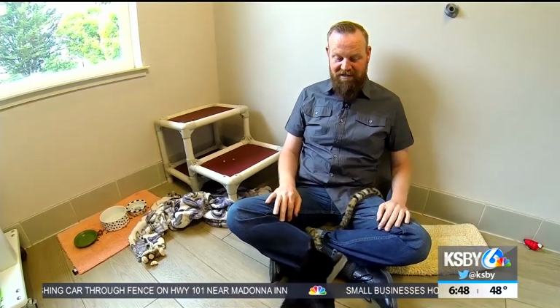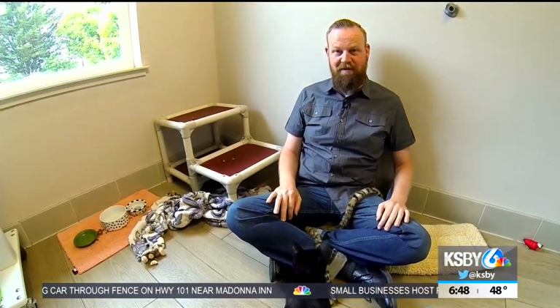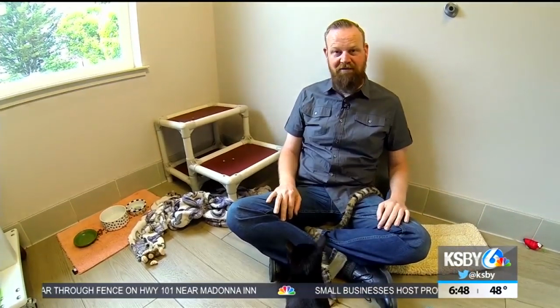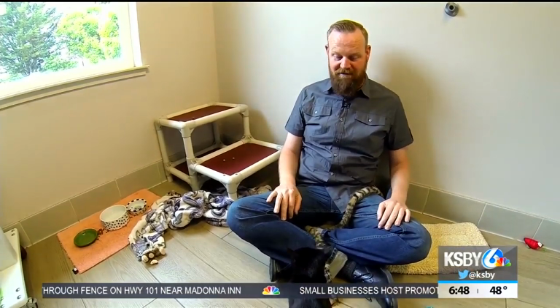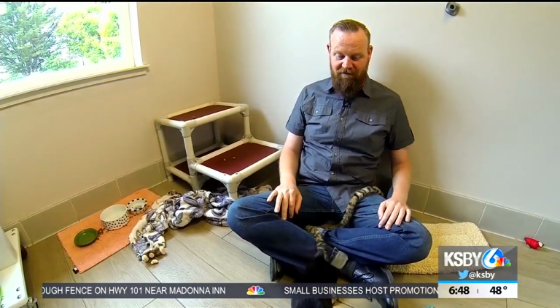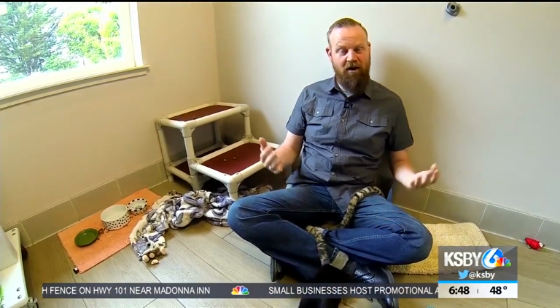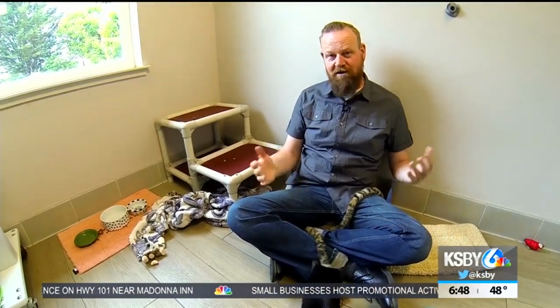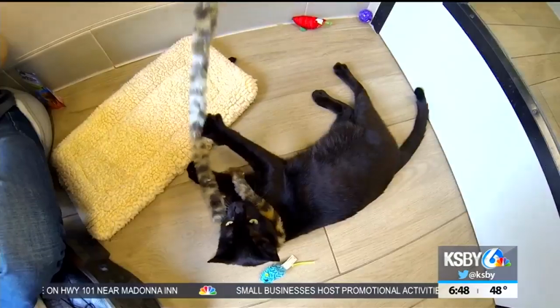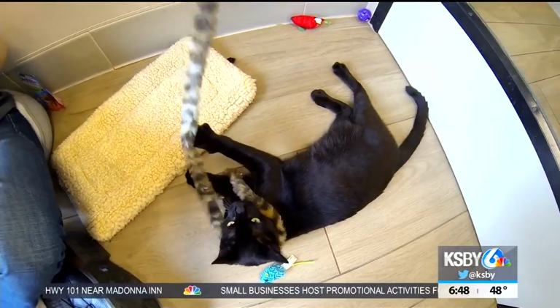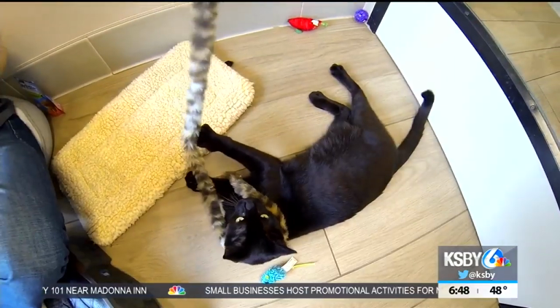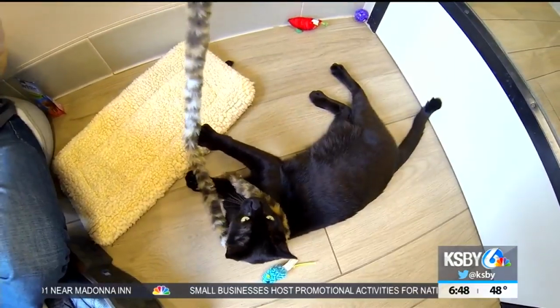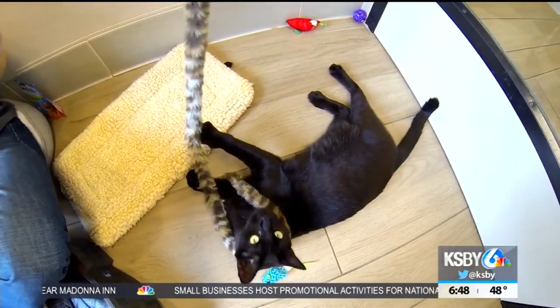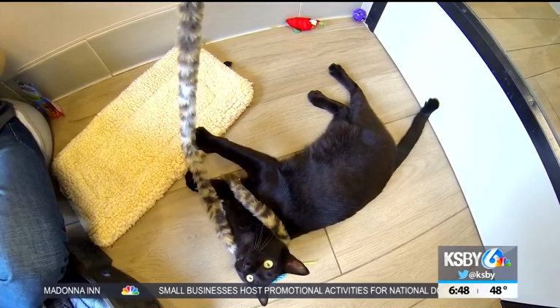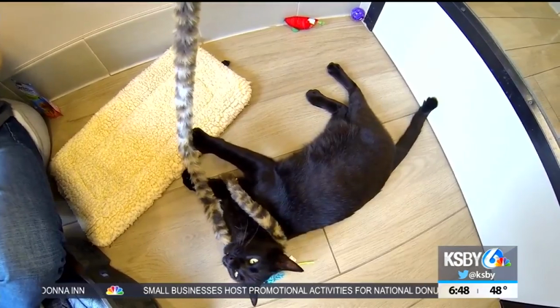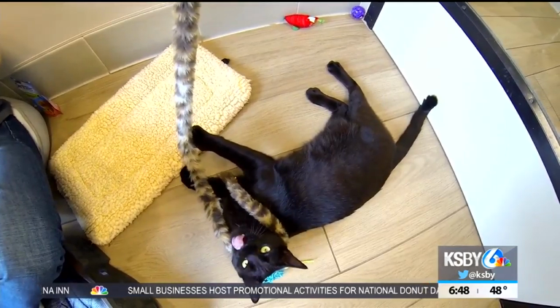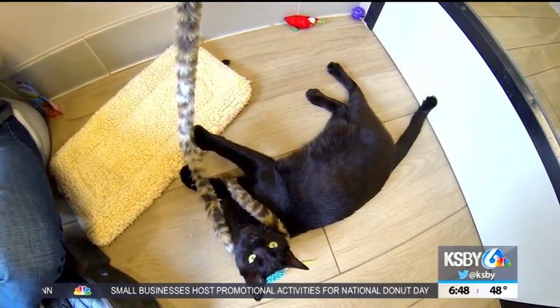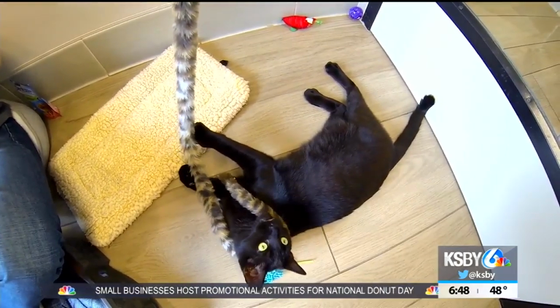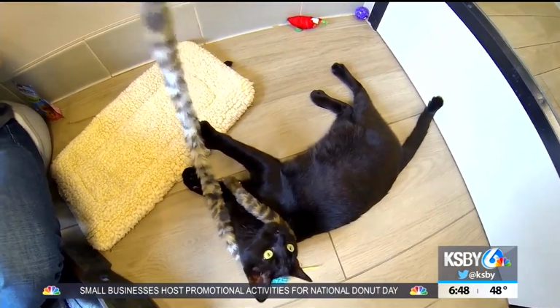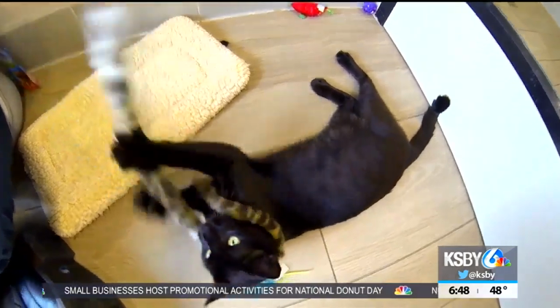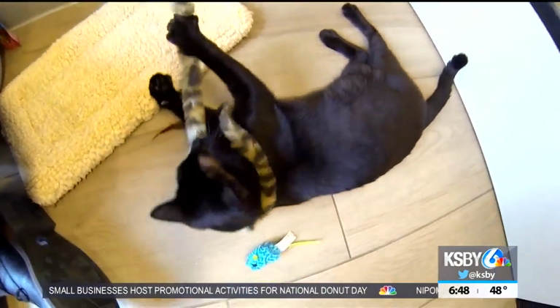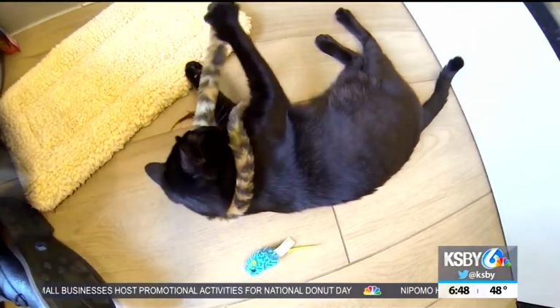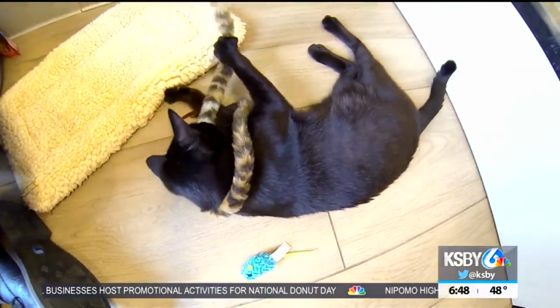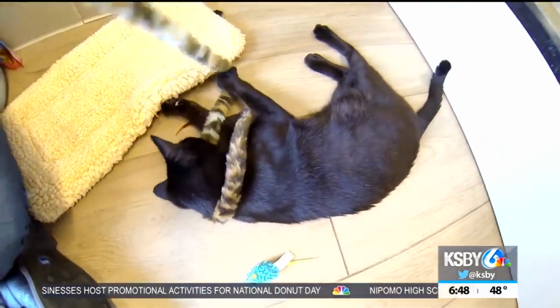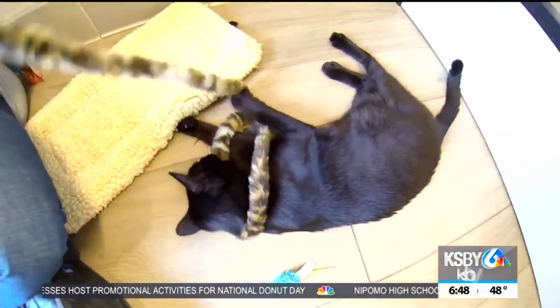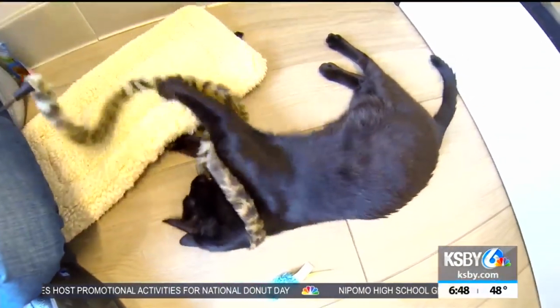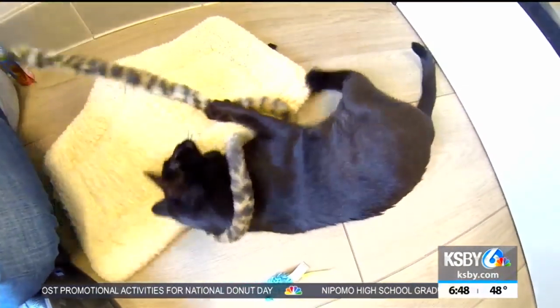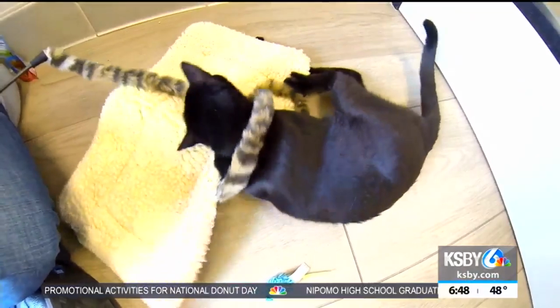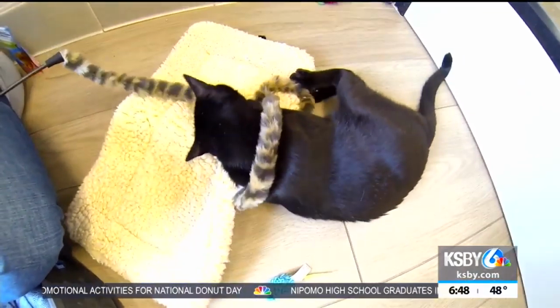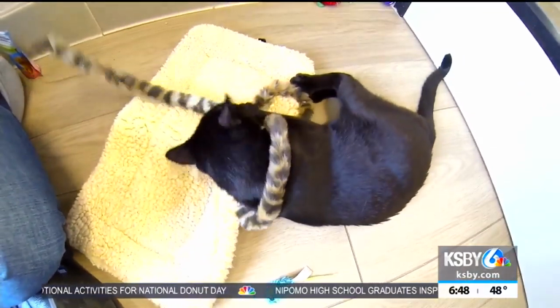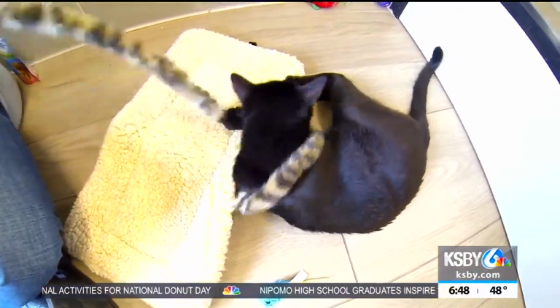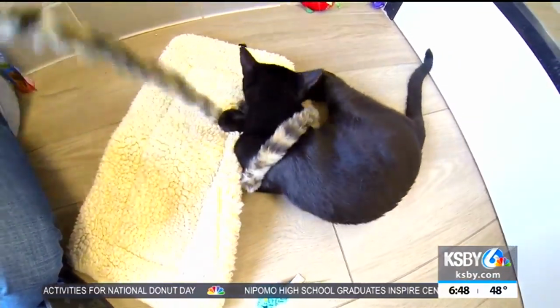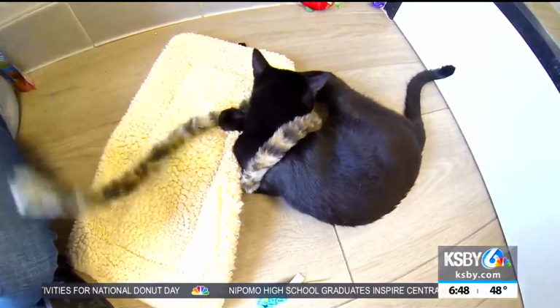He's always bounding around here at the cattery, always looking for somebody to play with, something to play with, always looking for those treats, those goodies, and that attention and that love. If you're looking for a cat that you're going to interact with a lot, Toothless is definitely going to be that cat for you.